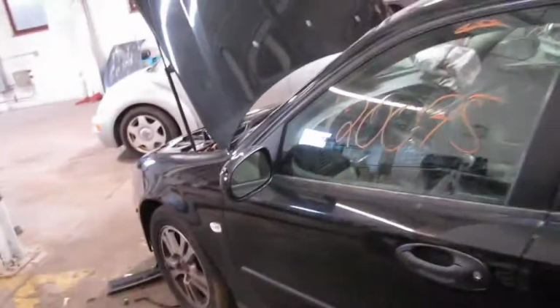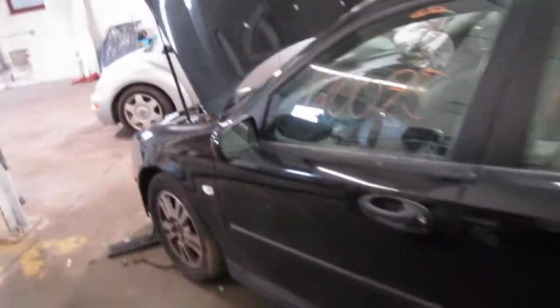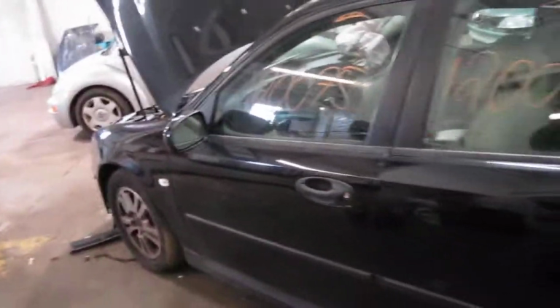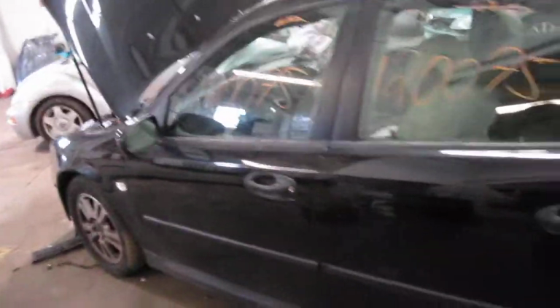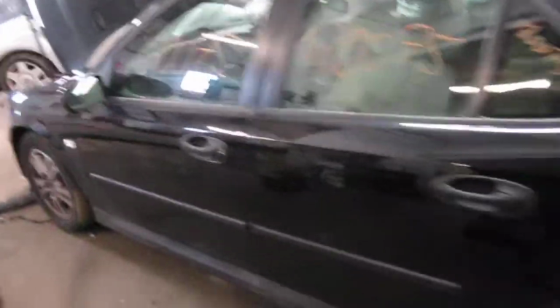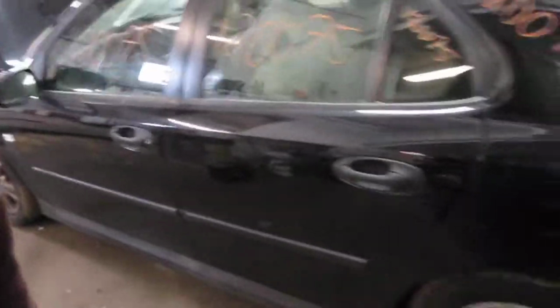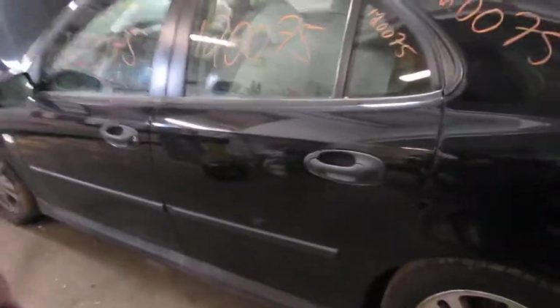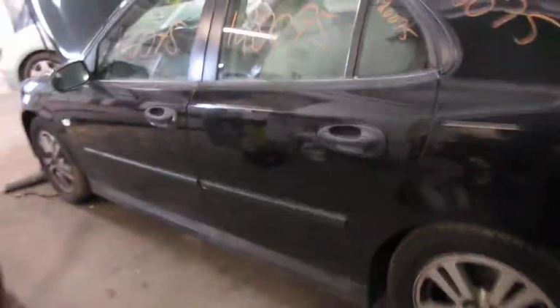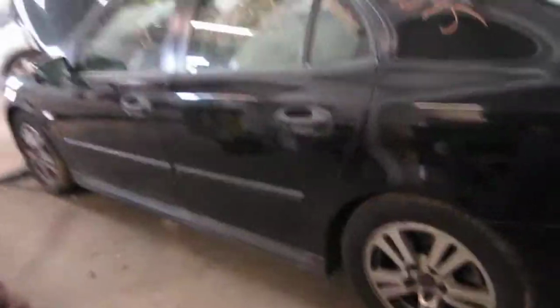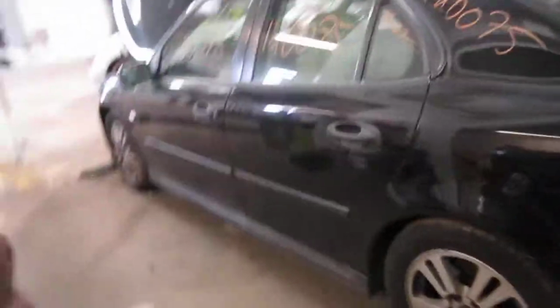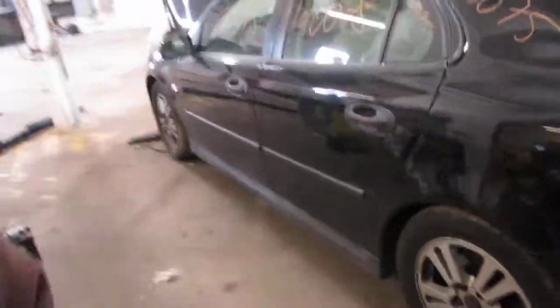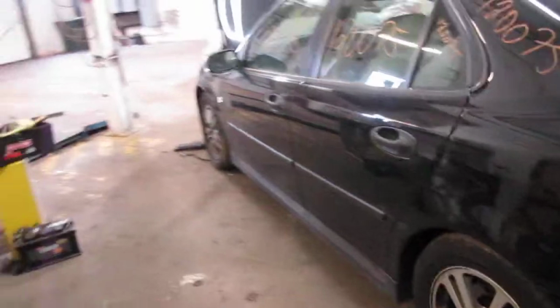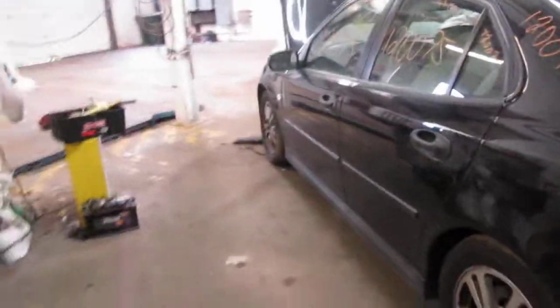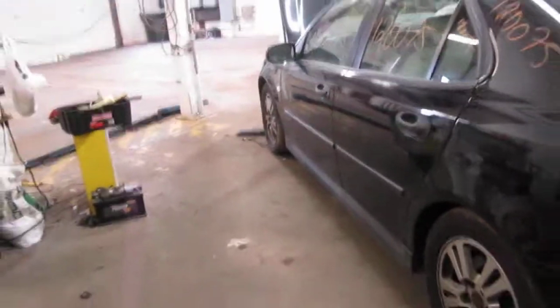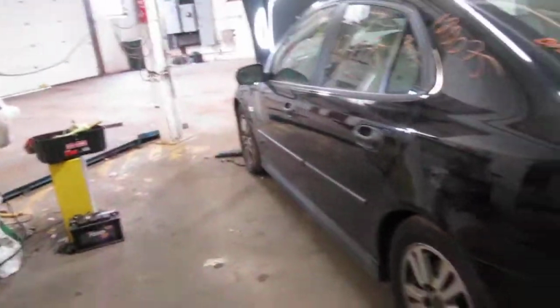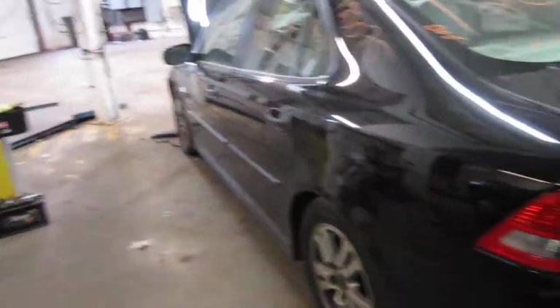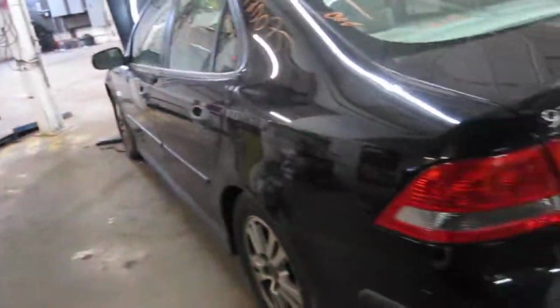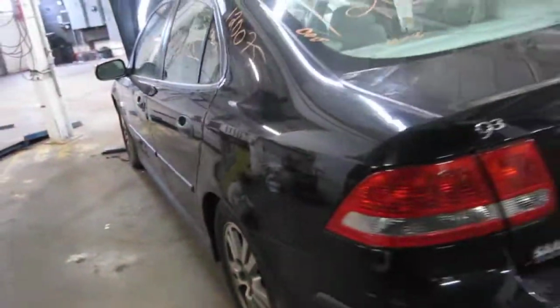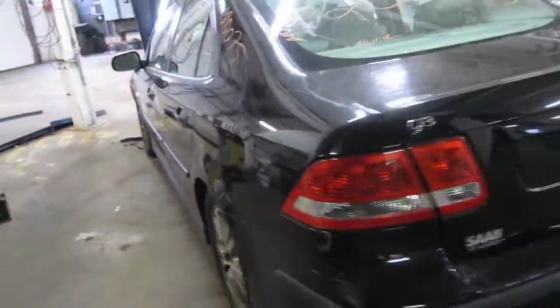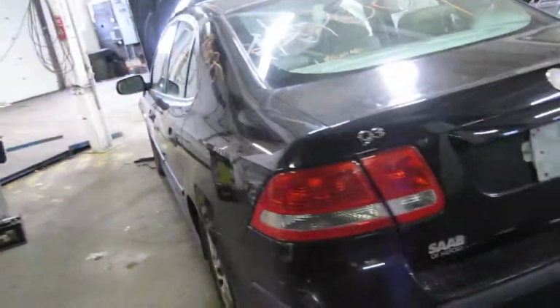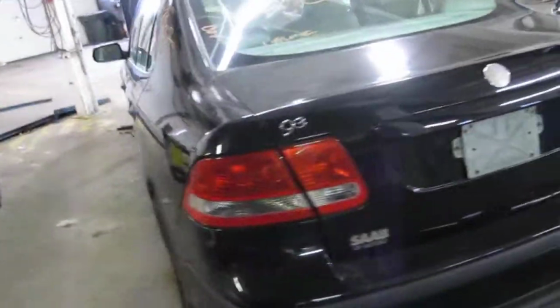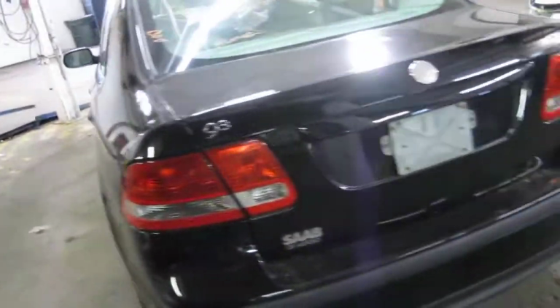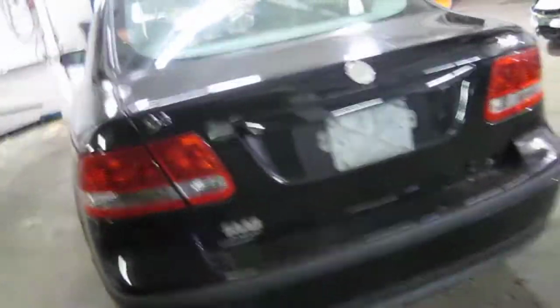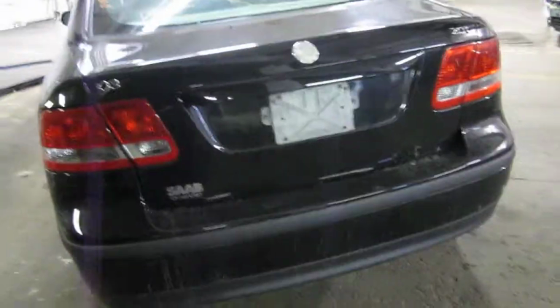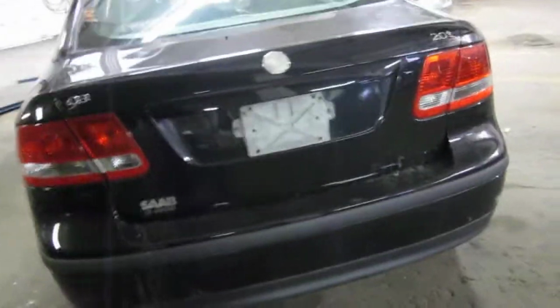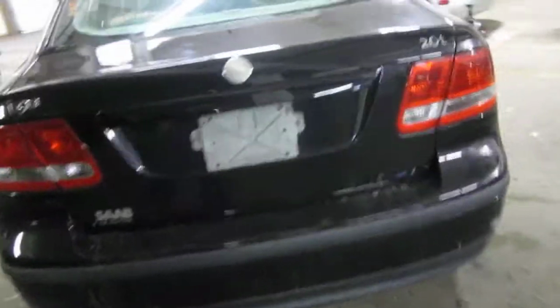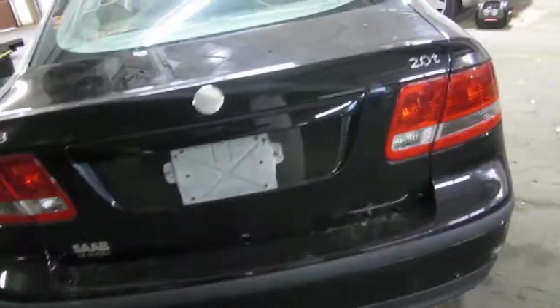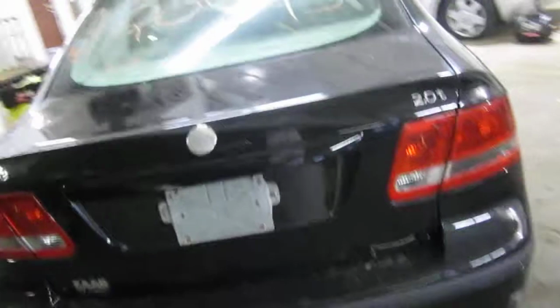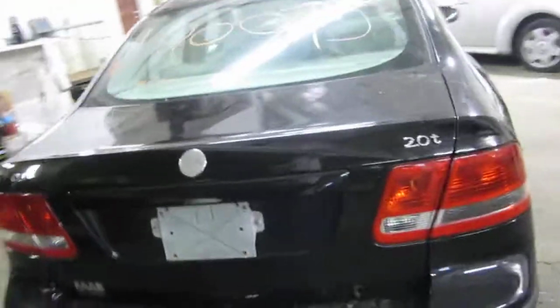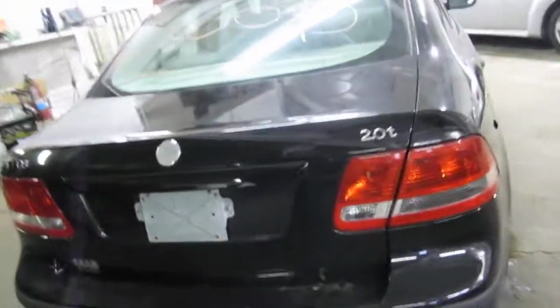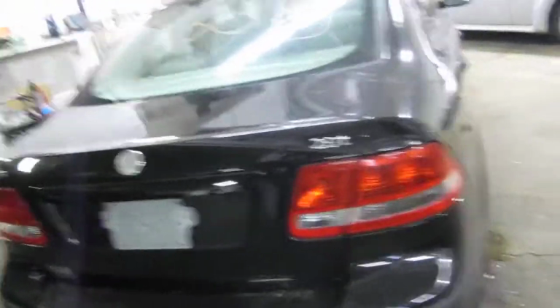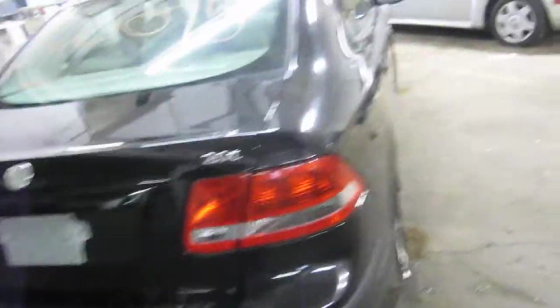We had purchased this vehicle locally through one of our auctions due to a front lower collision and a minor right side collision as well. The vehicle does still have several good body parts.